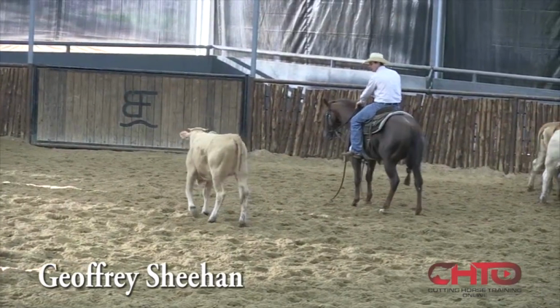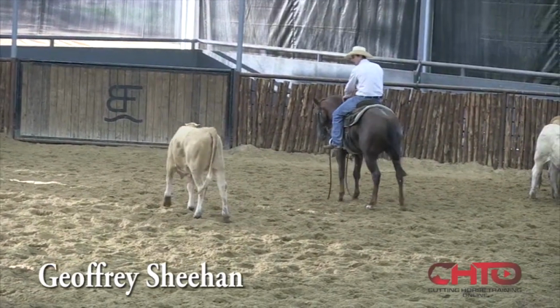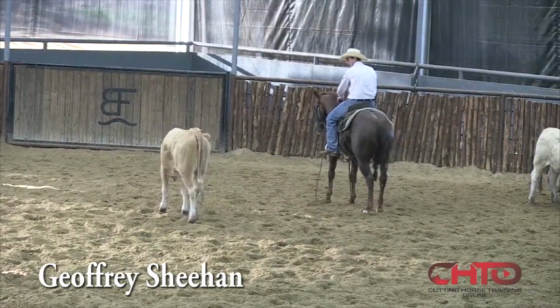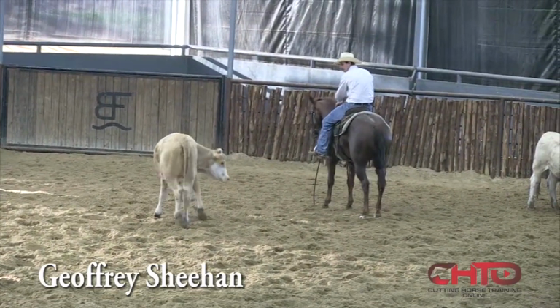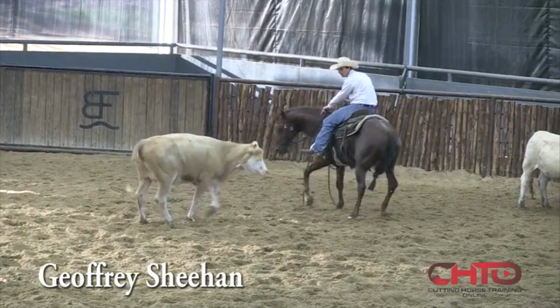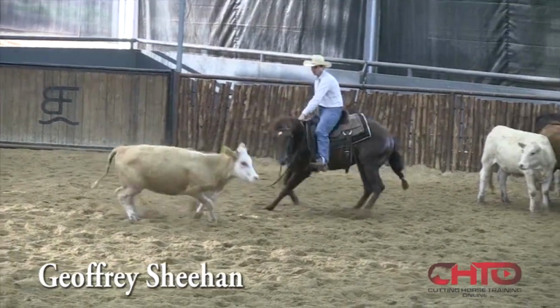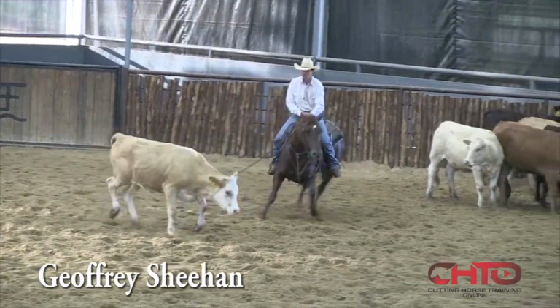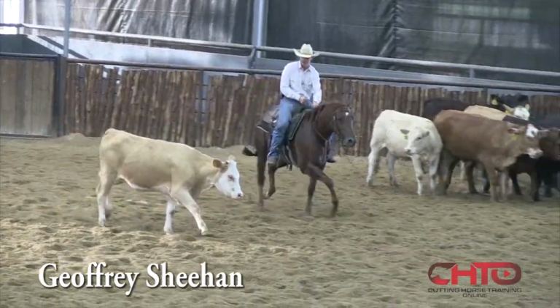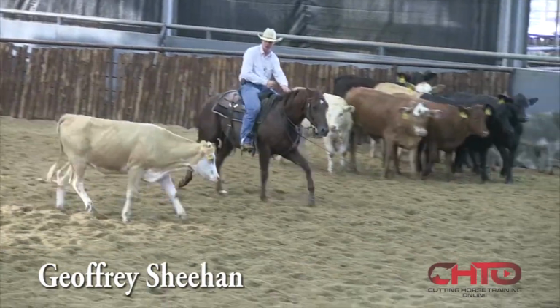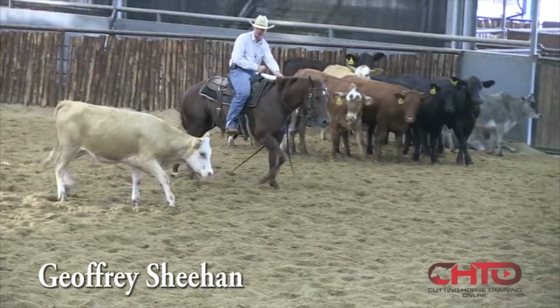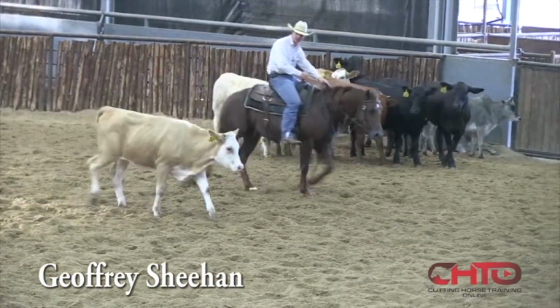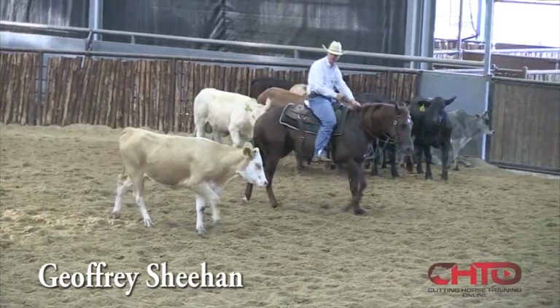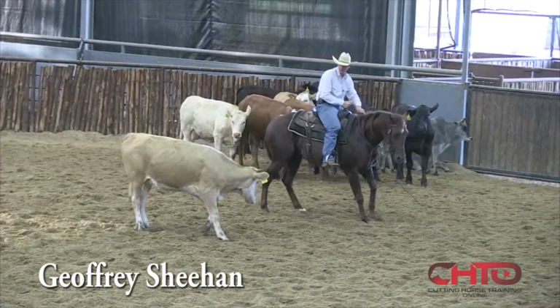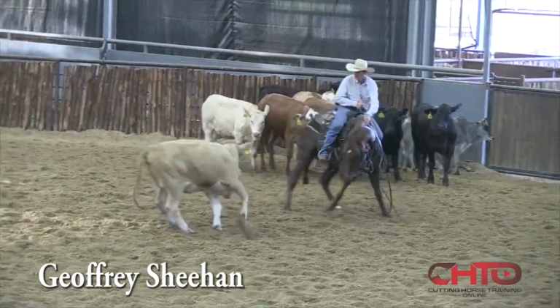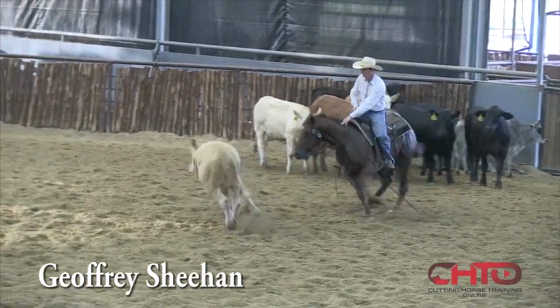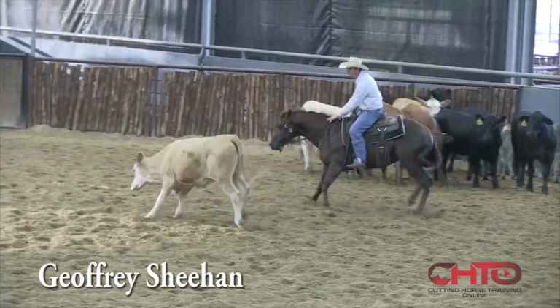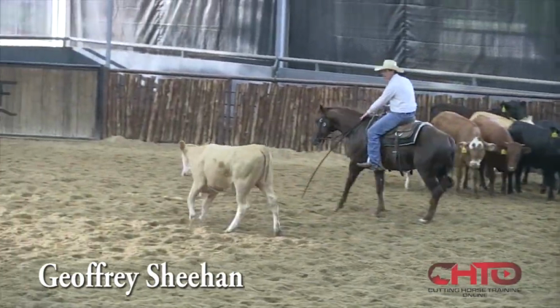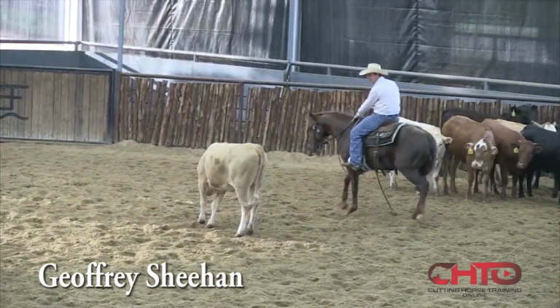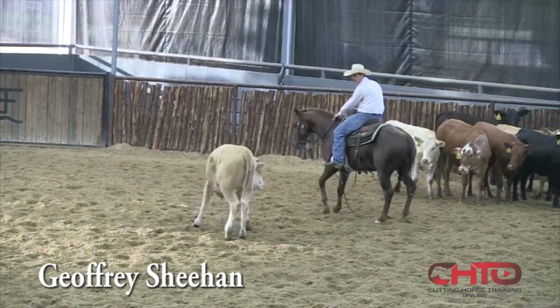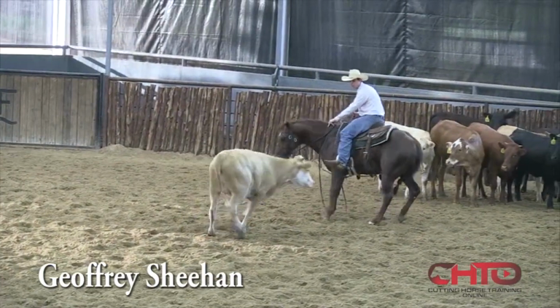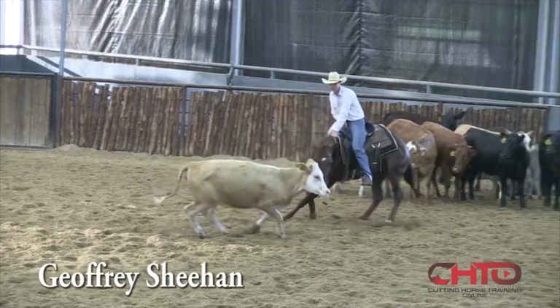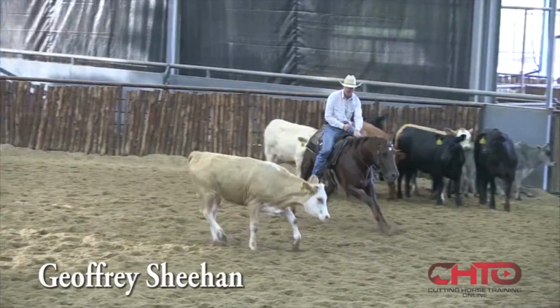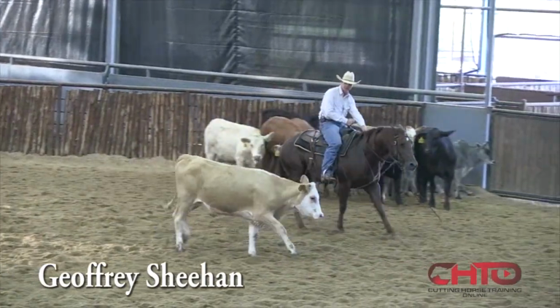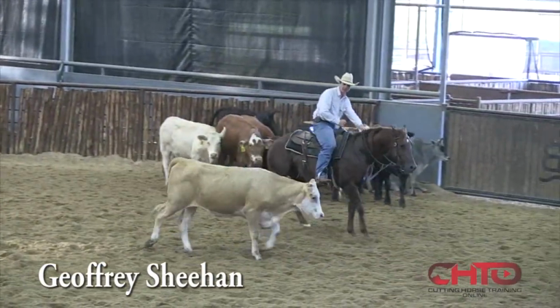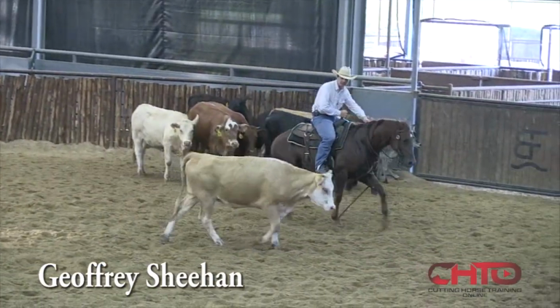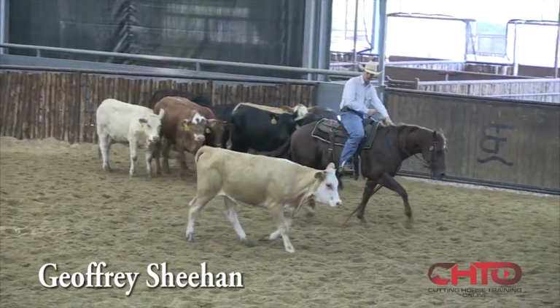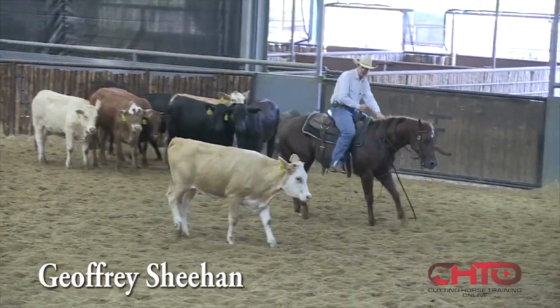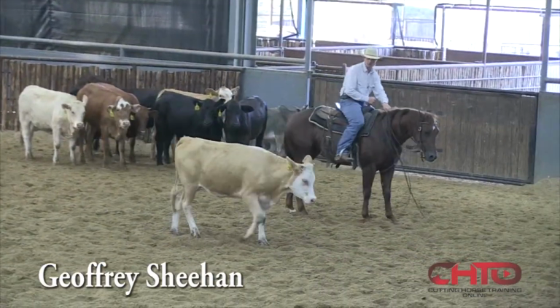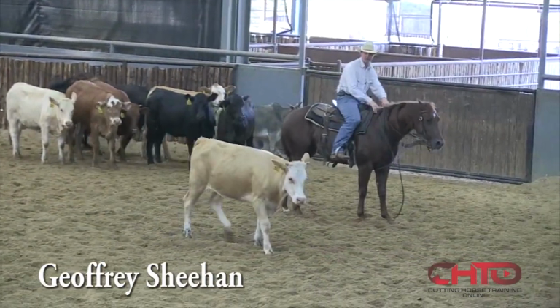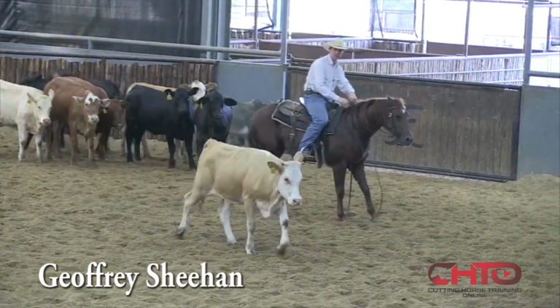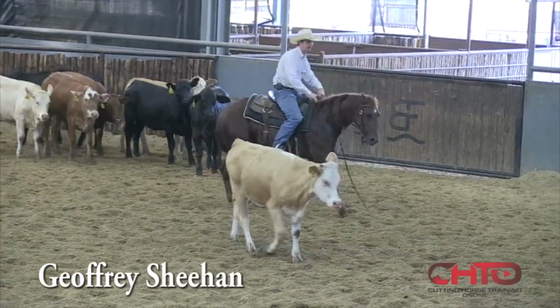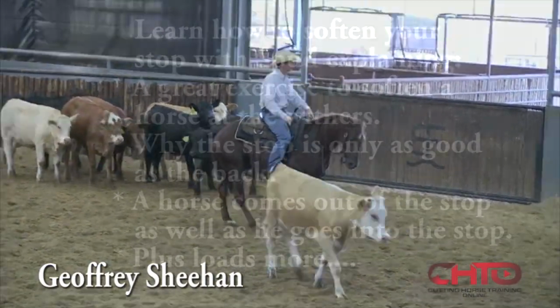Now he's not beating the cow here — his timing's really good. I want the cow to go and pull him through just like that. I'm gonna quit that cow and get another one.